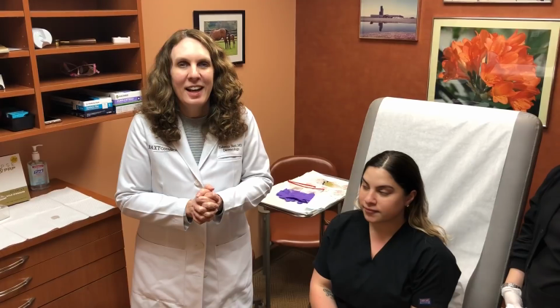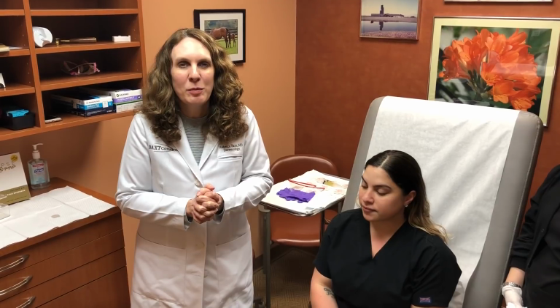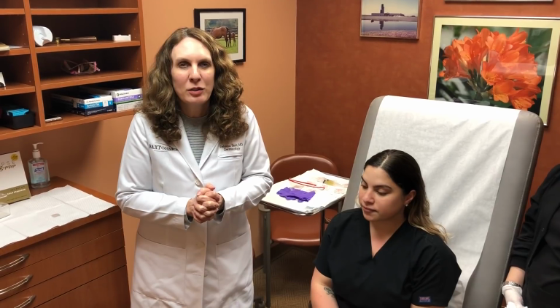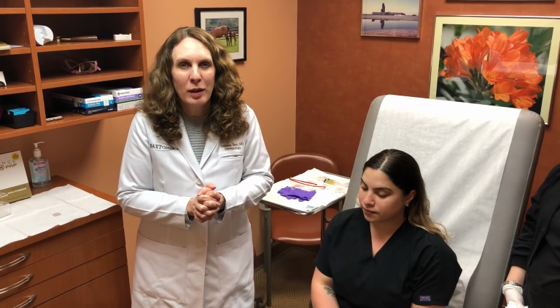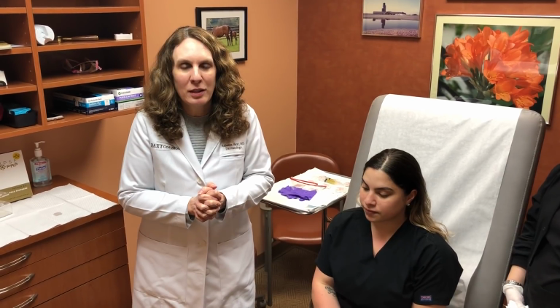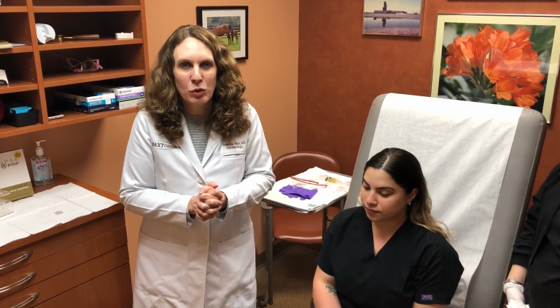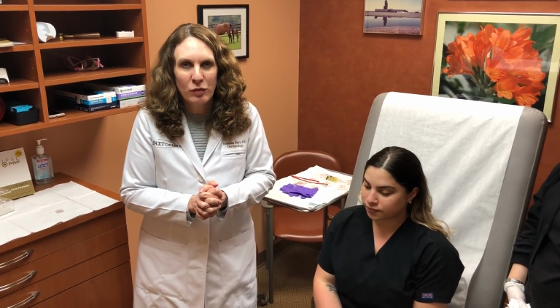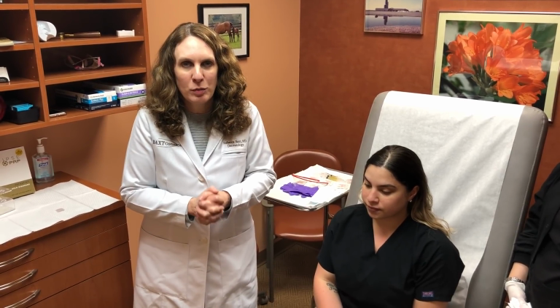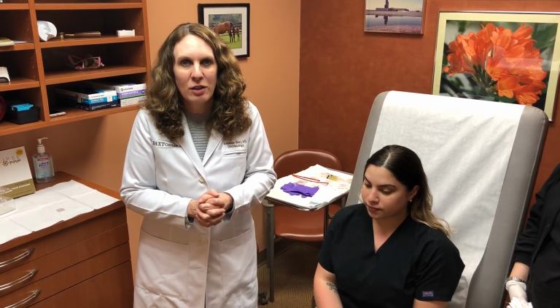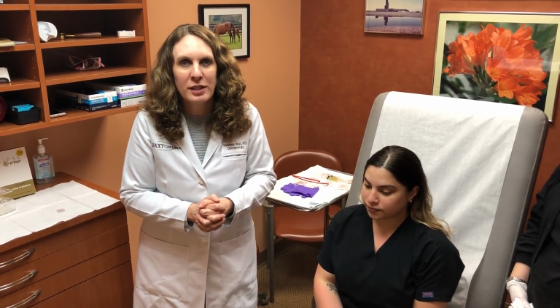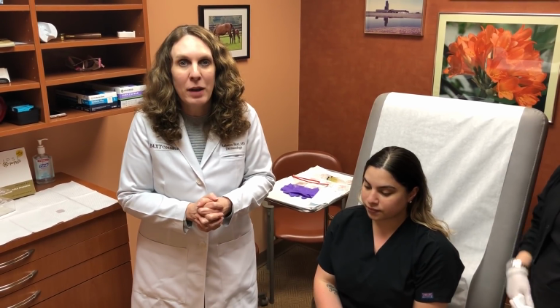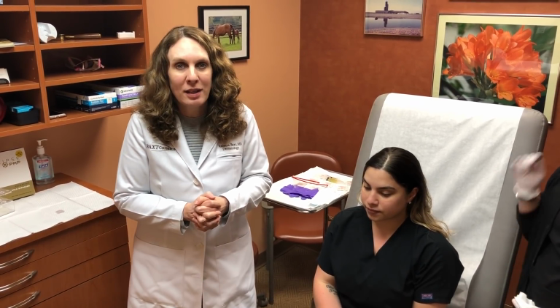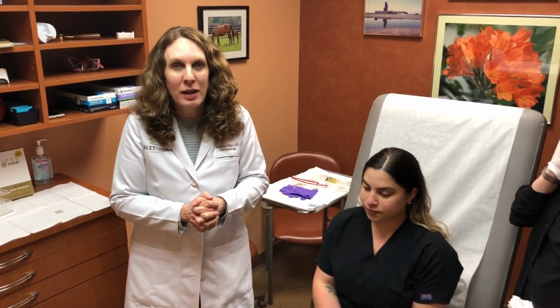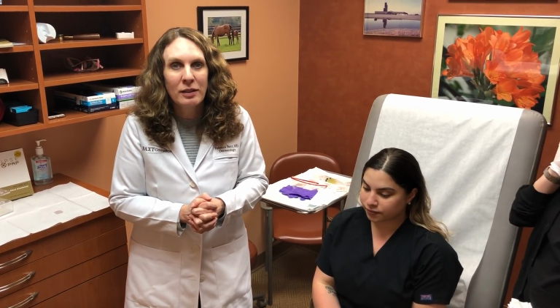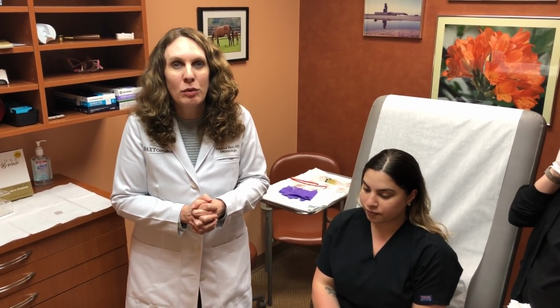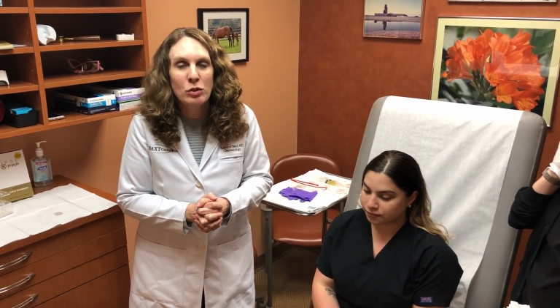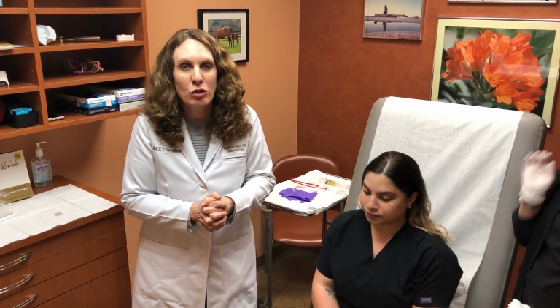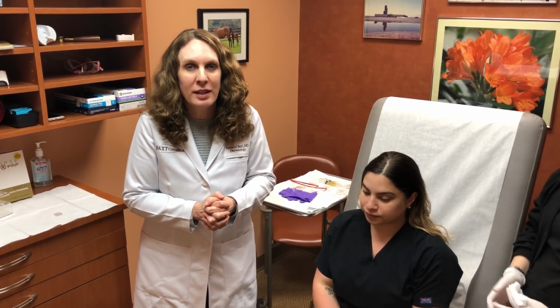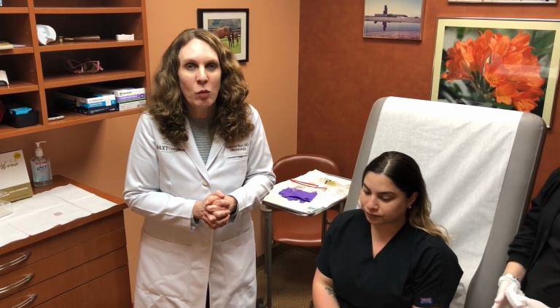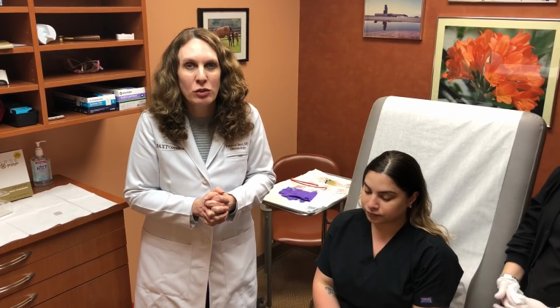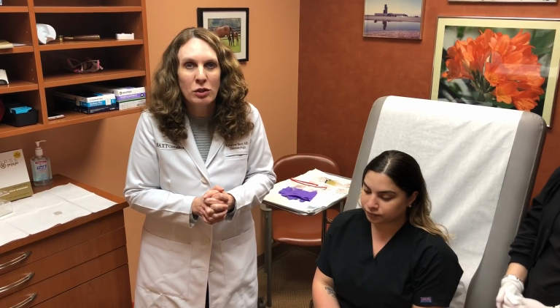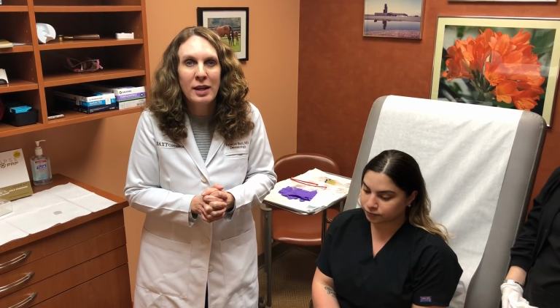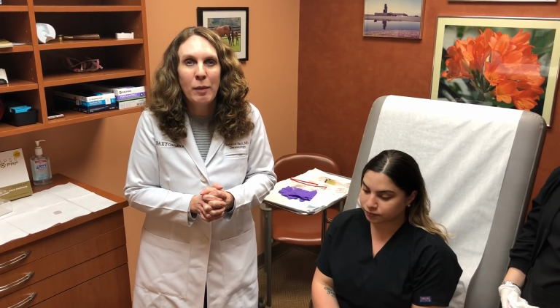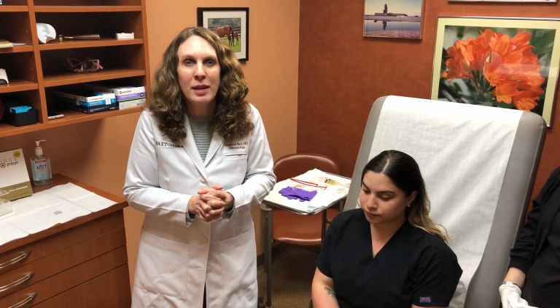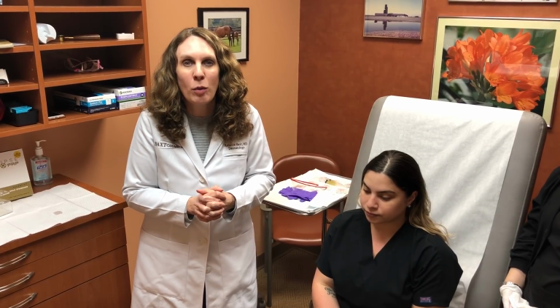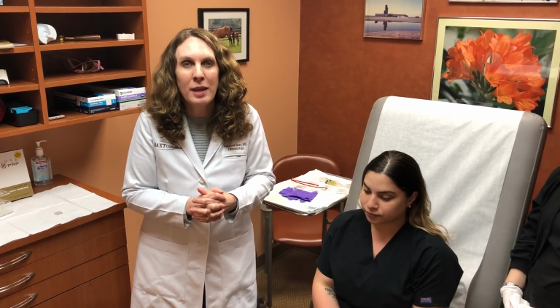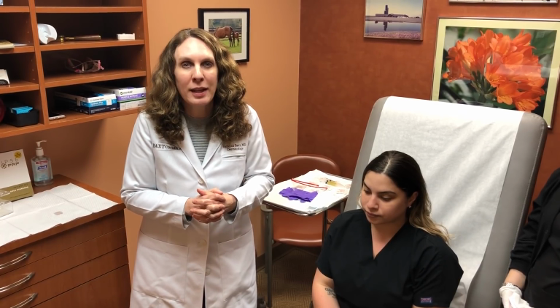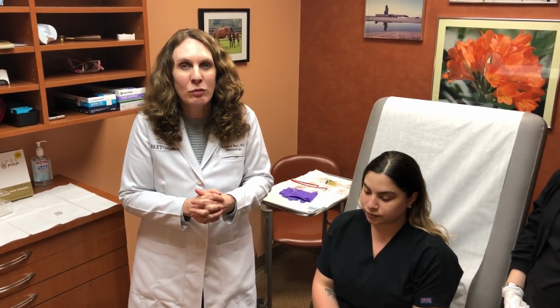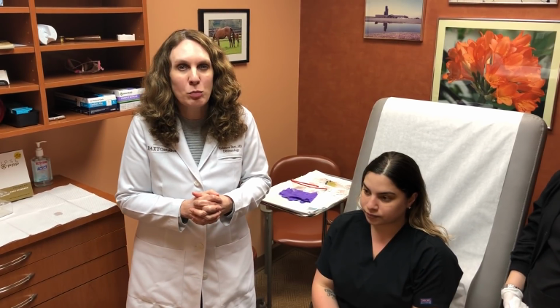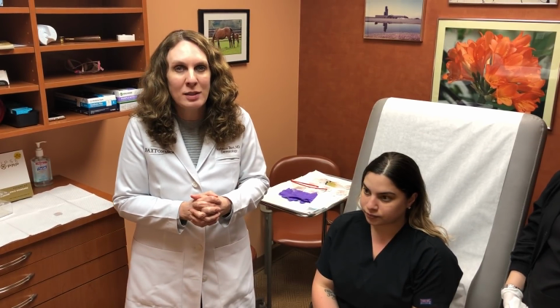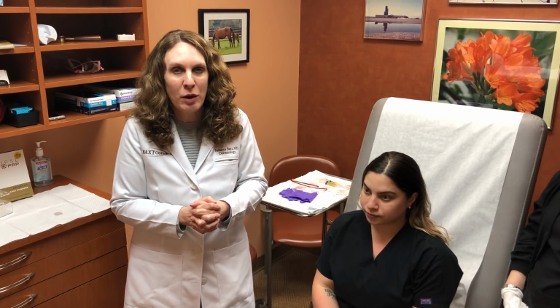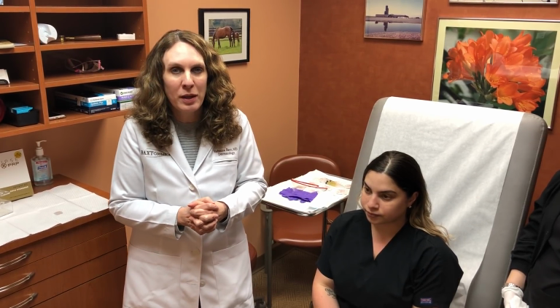Hi, I'm Dr. Rebecca Bax, Board Certified Dermatologist here at Bax Cosmetical in Paramus, New Jersey, and I wanted to talk to you today about PRP, Platelet-Rich Plasma Therapy.